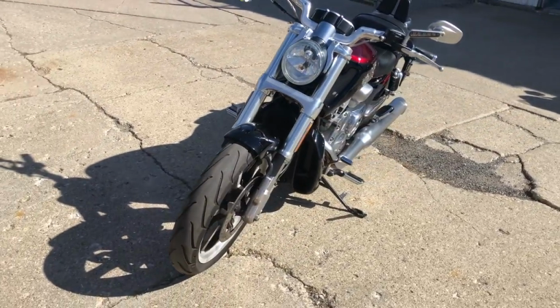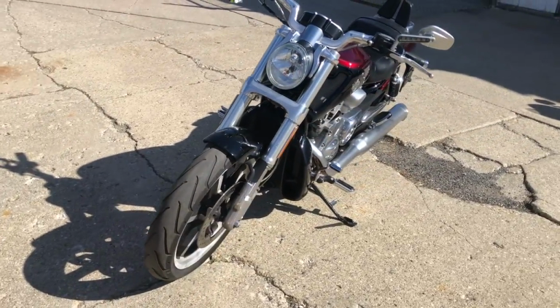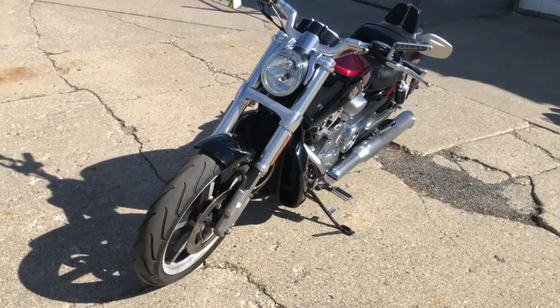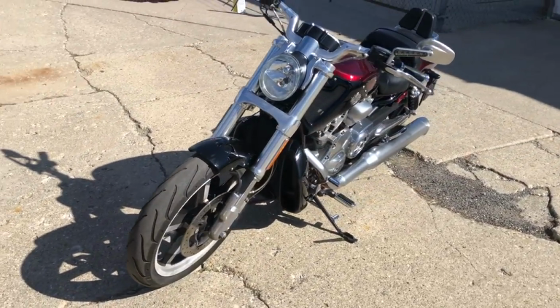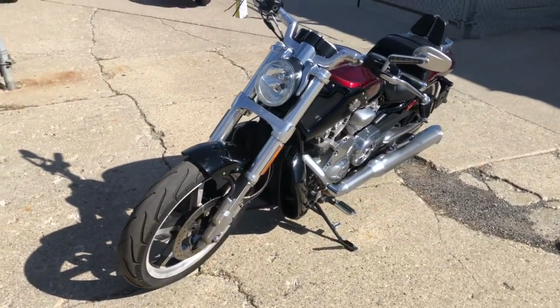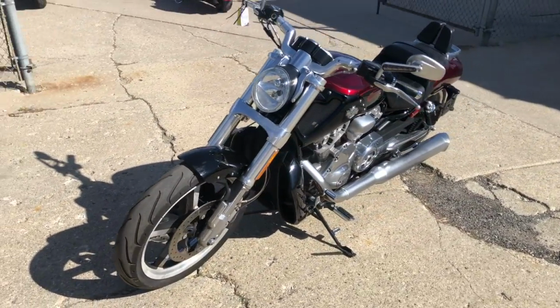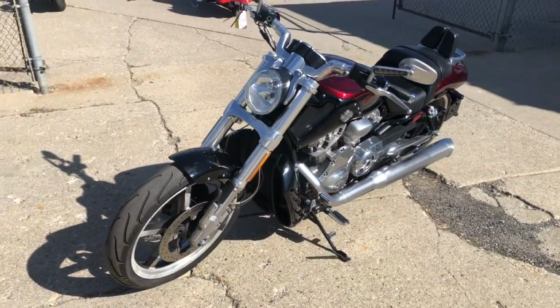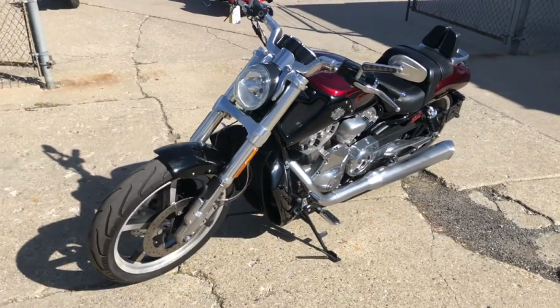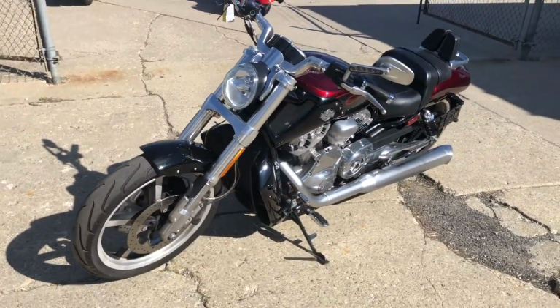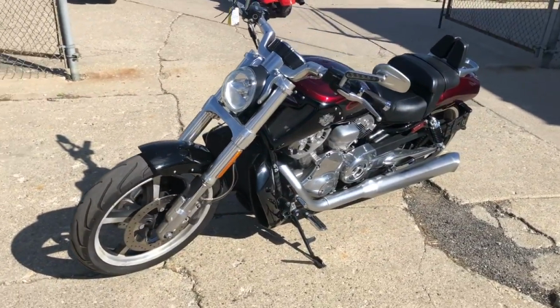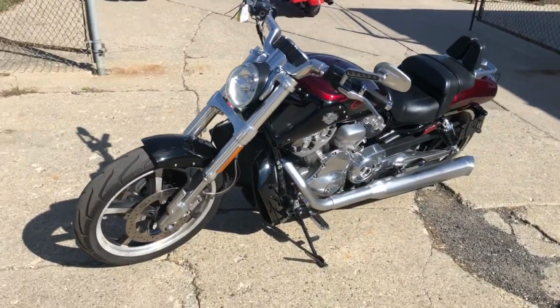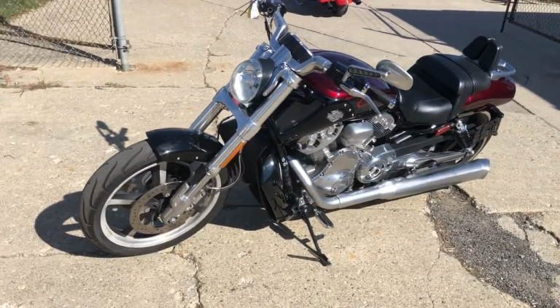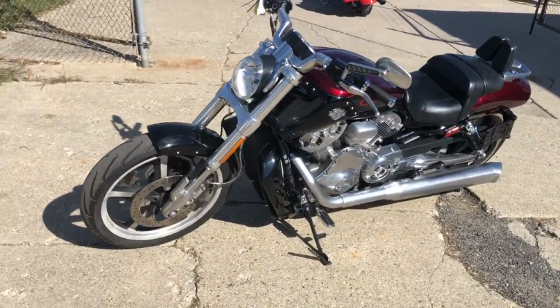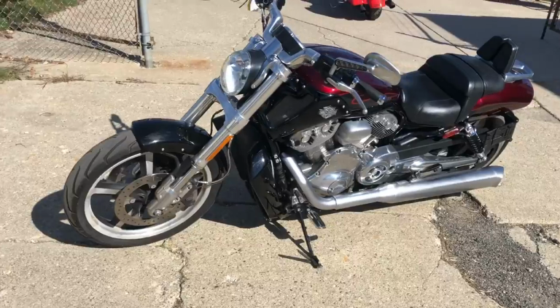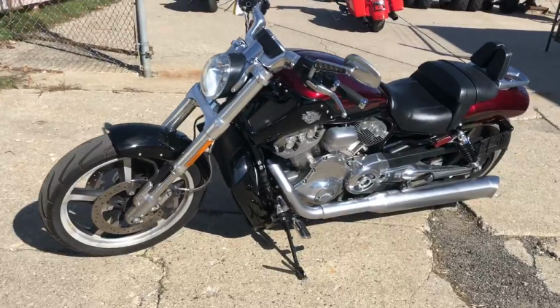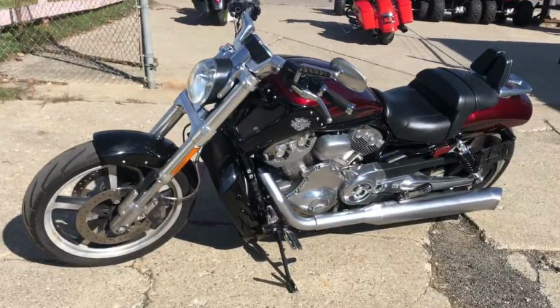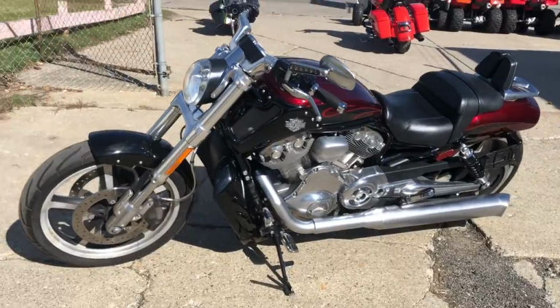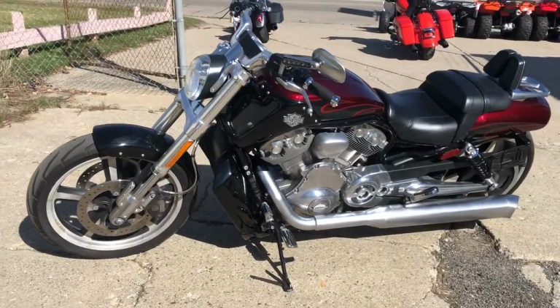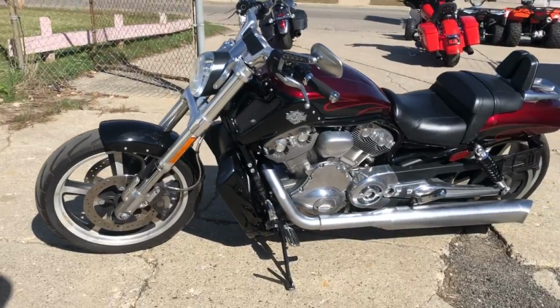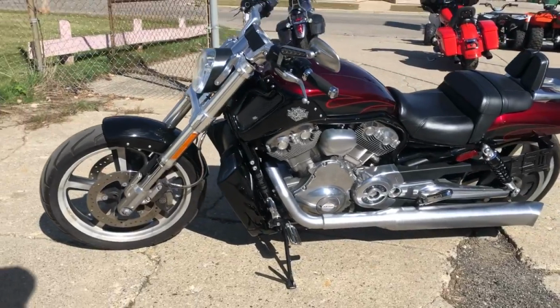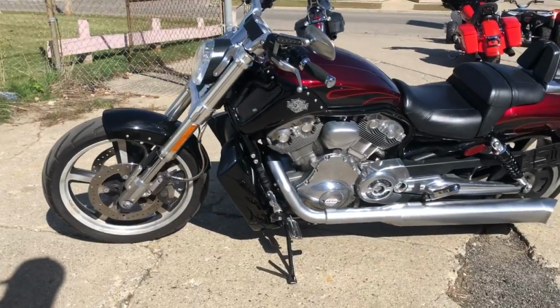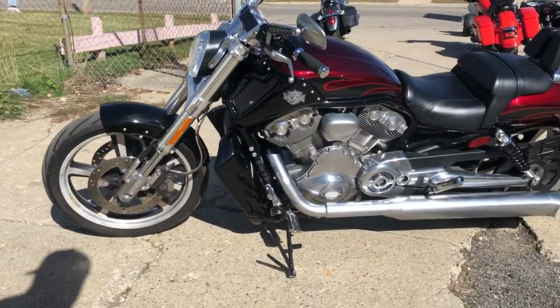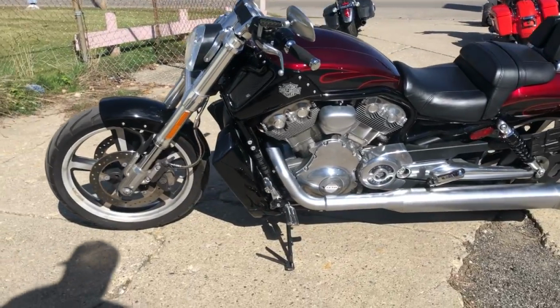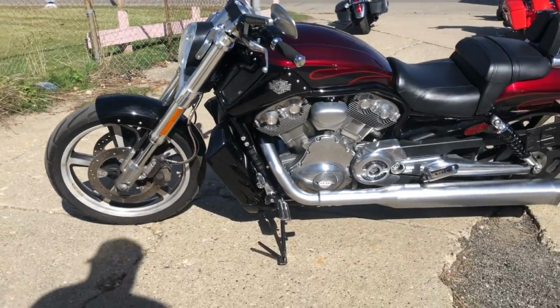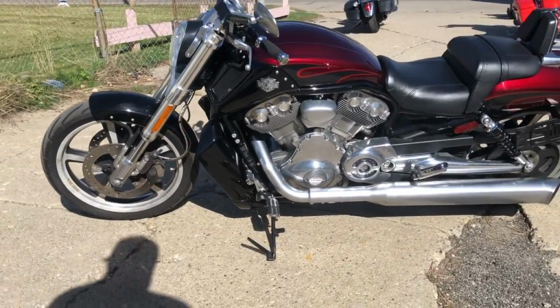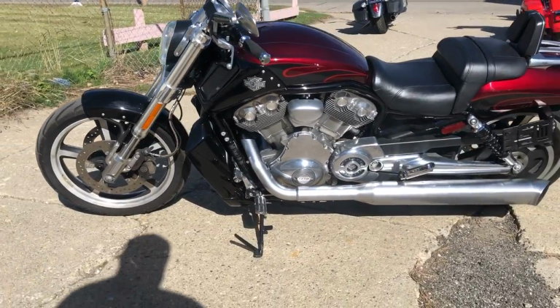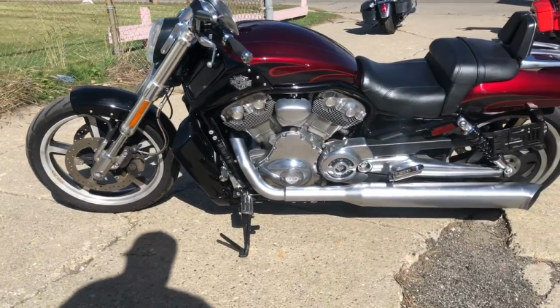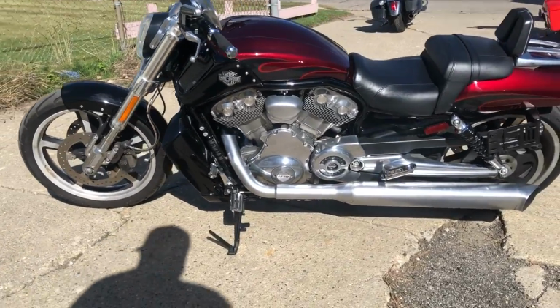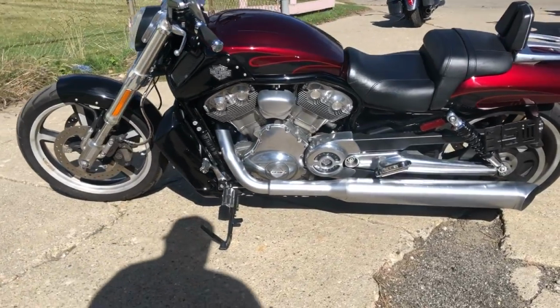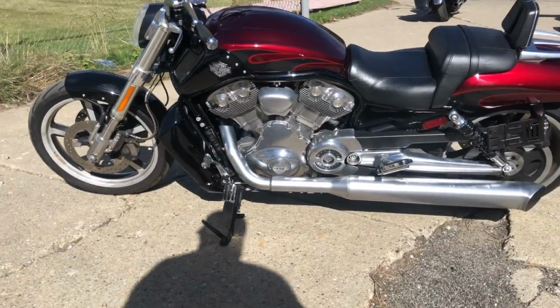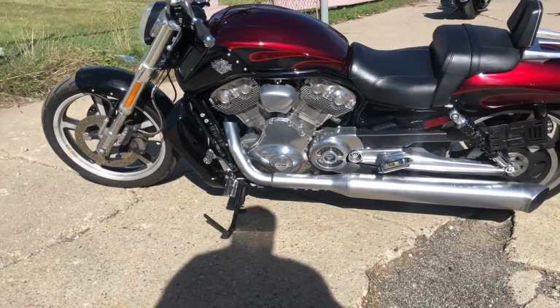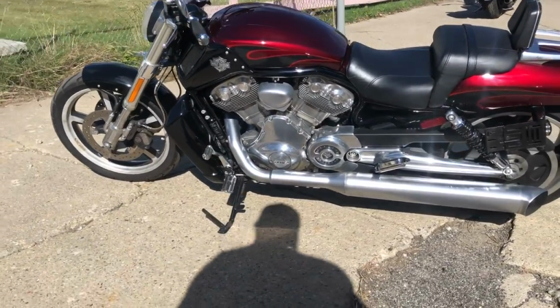Got a low profile backrest, luggage rack. All stock, no modifications. Runs strong, needs nothing guys. This one is ready to go. Don't miss it.